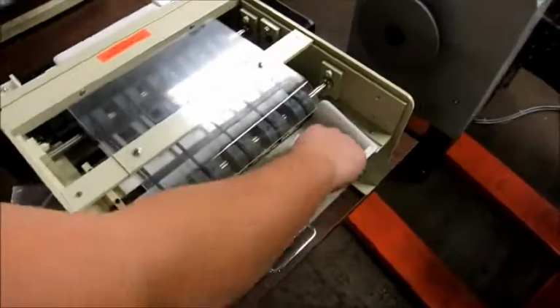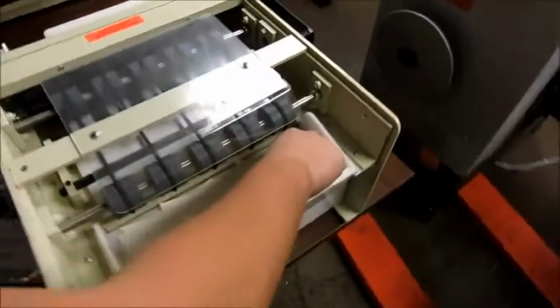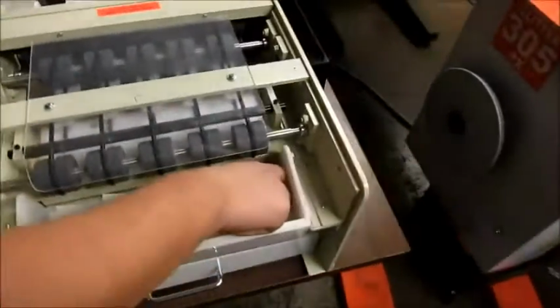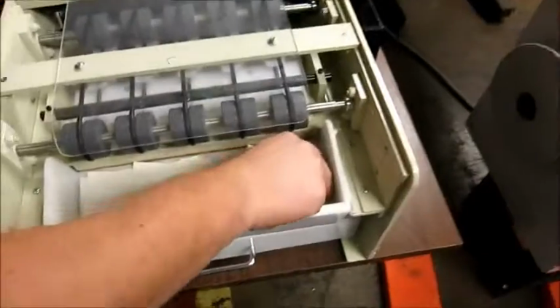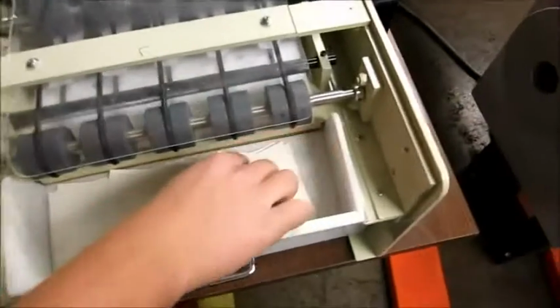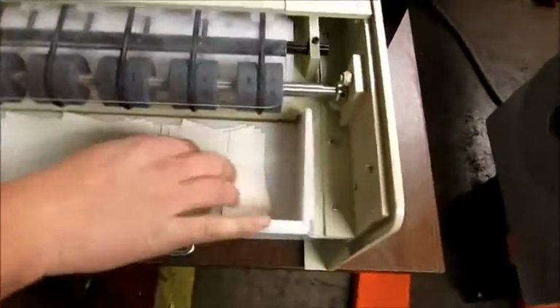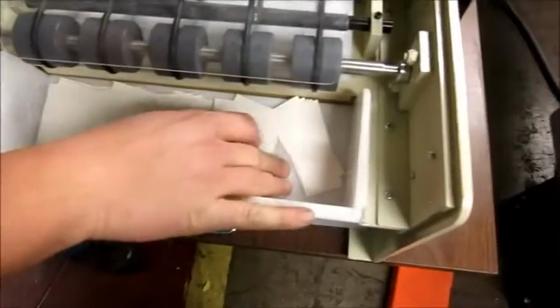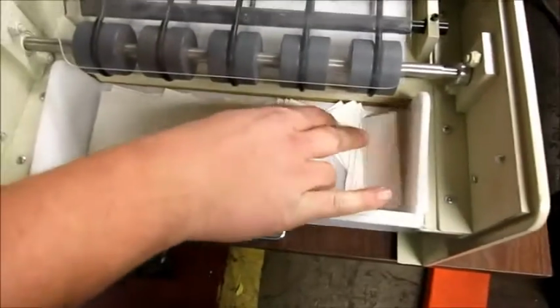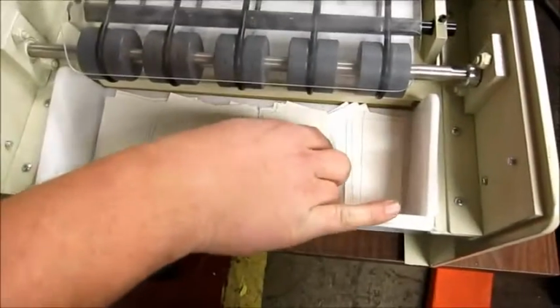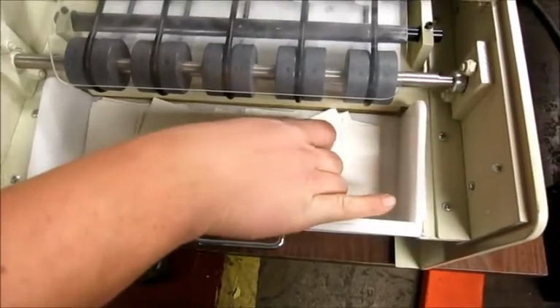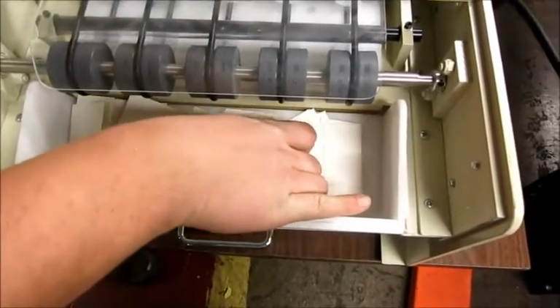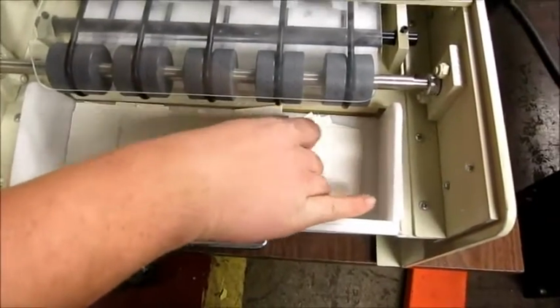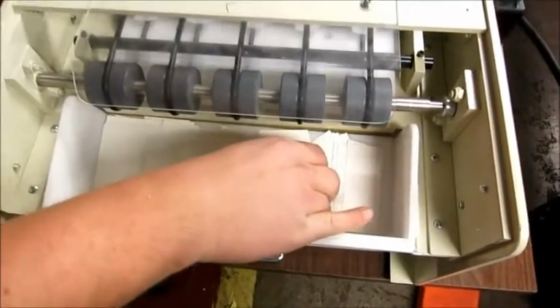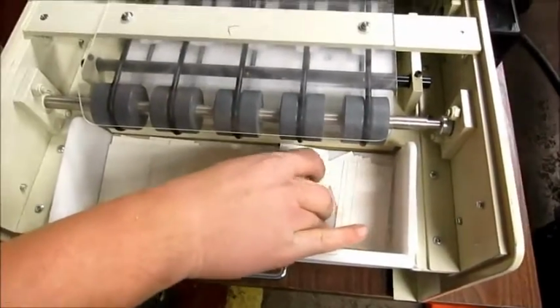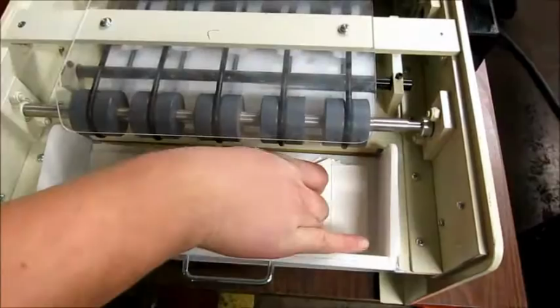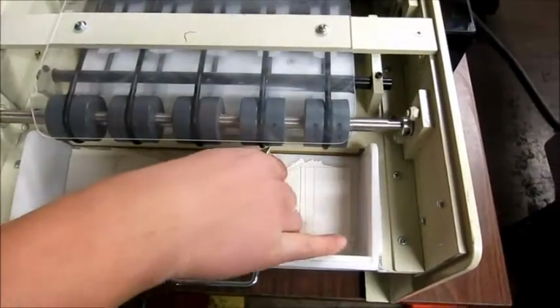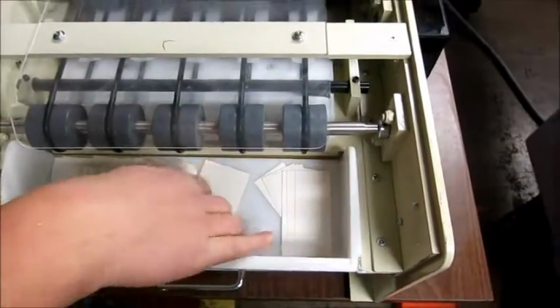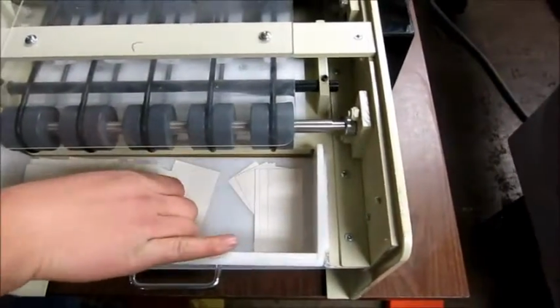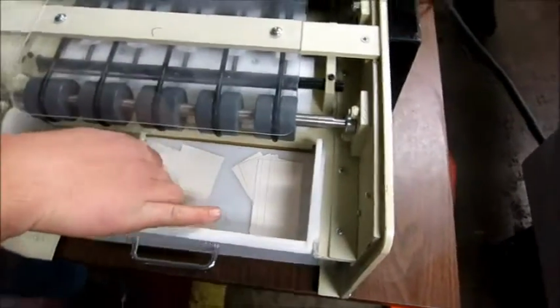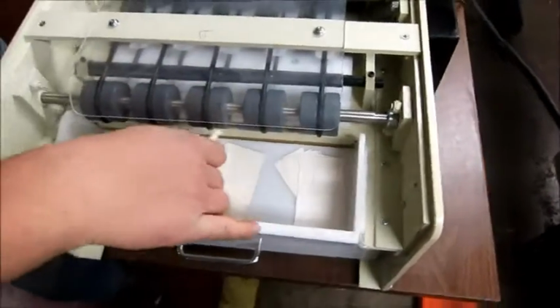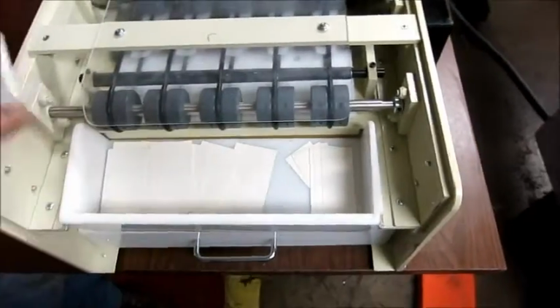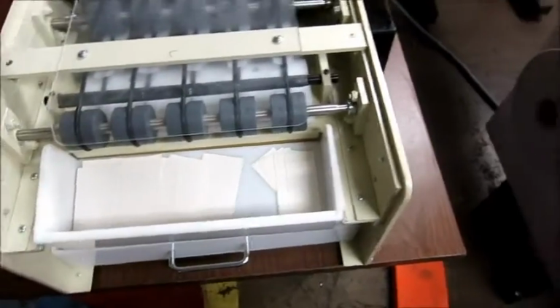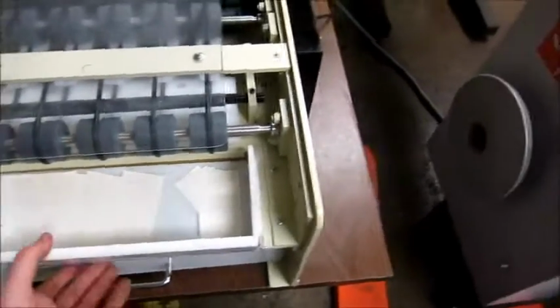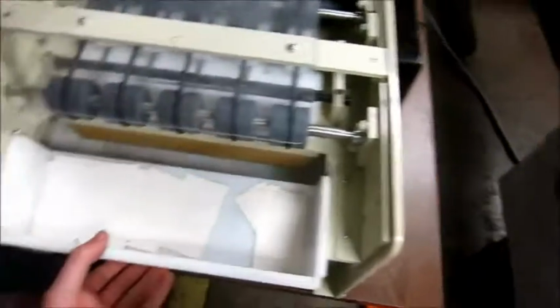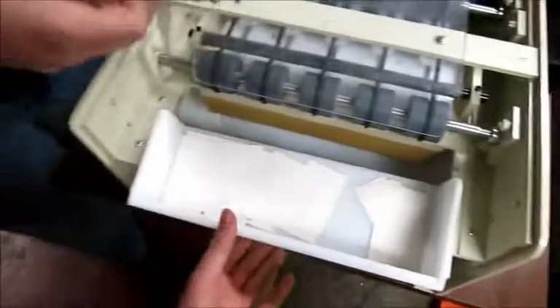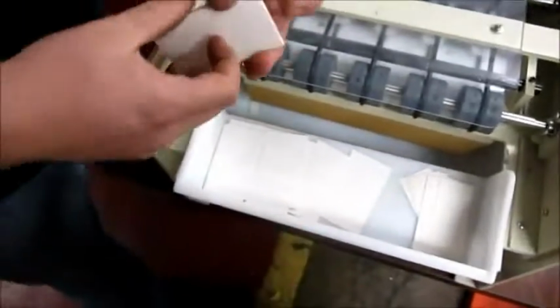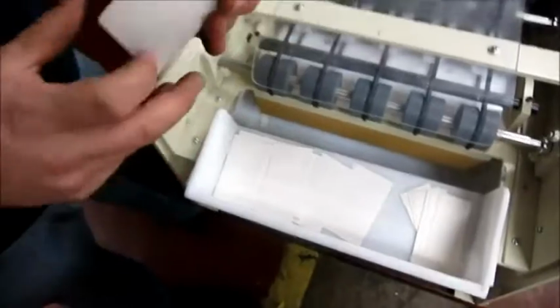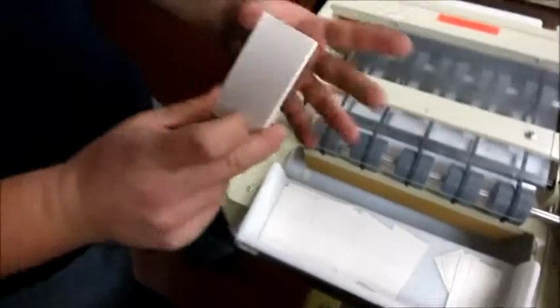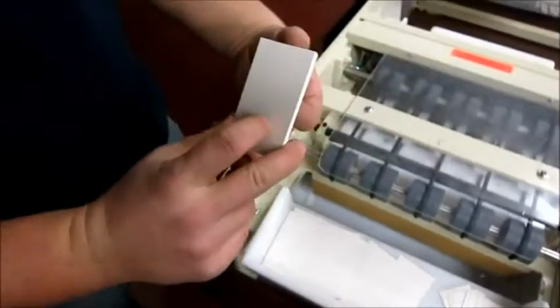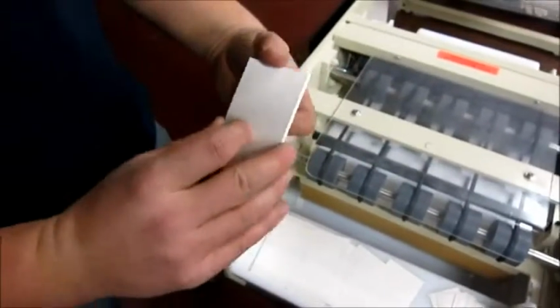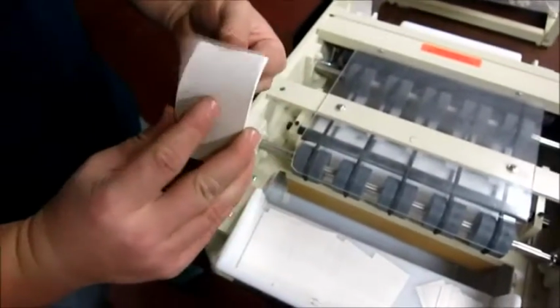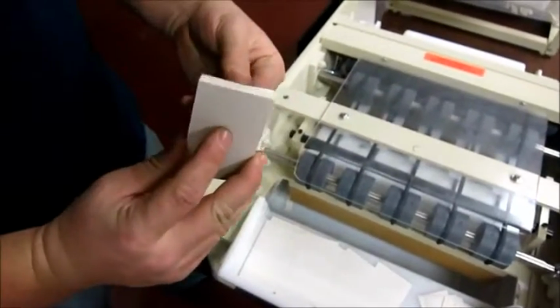This is some scrap over here. It could be ideal to get some little dividers in here, but those could be added. And there you go — finished business cards.